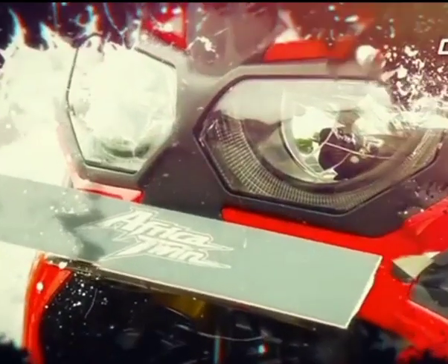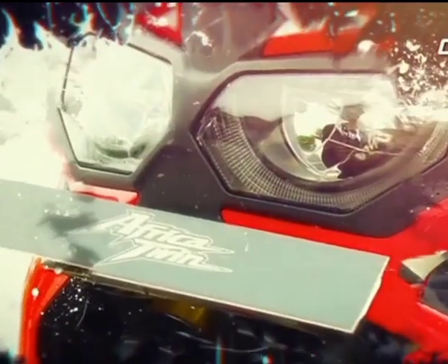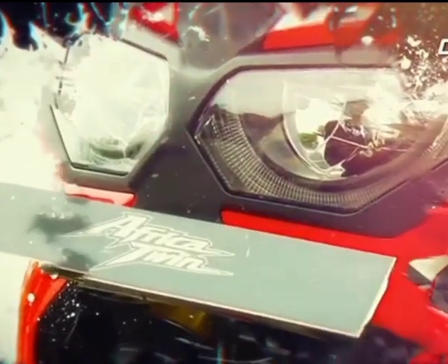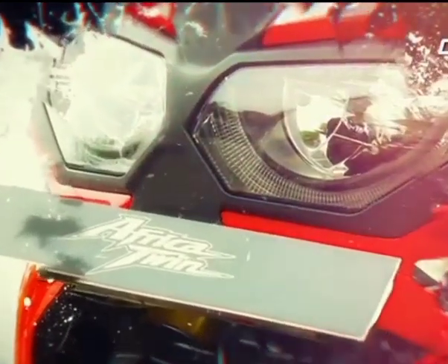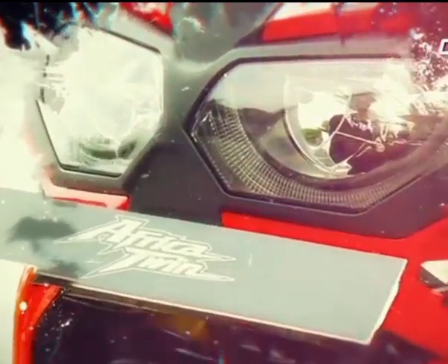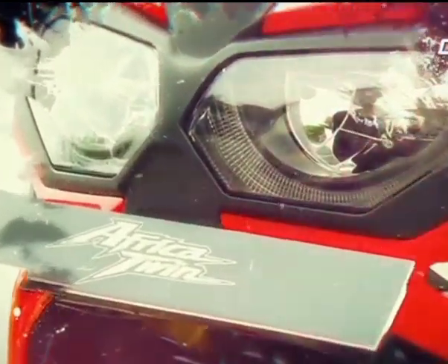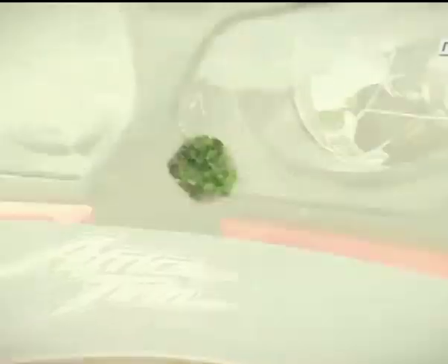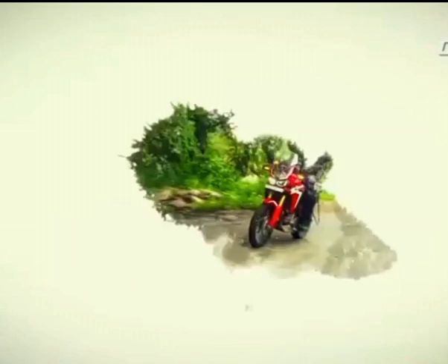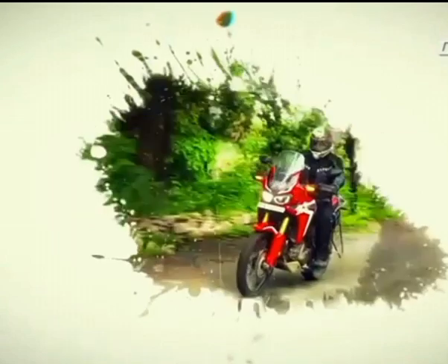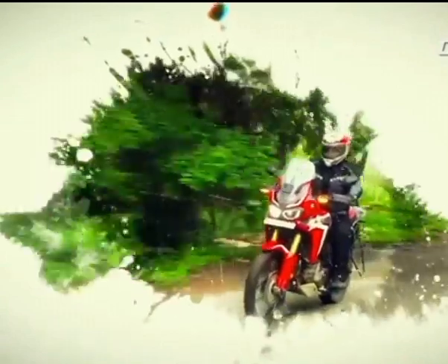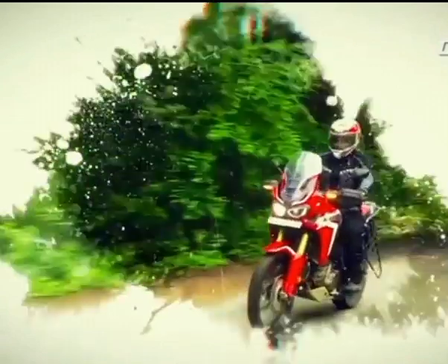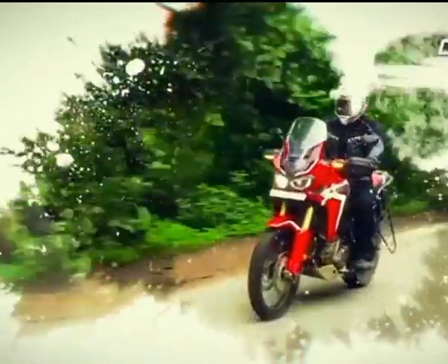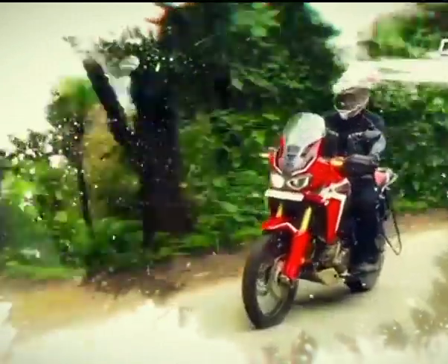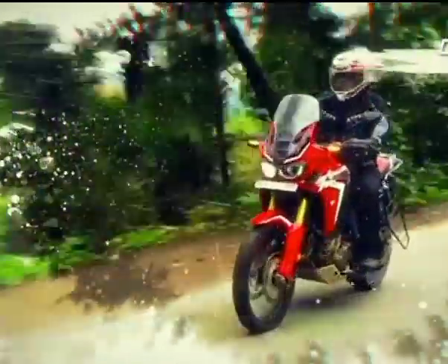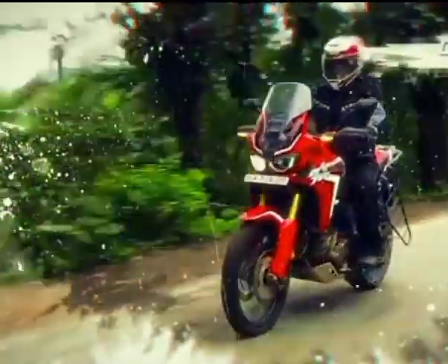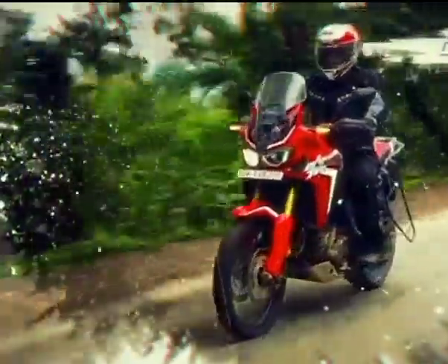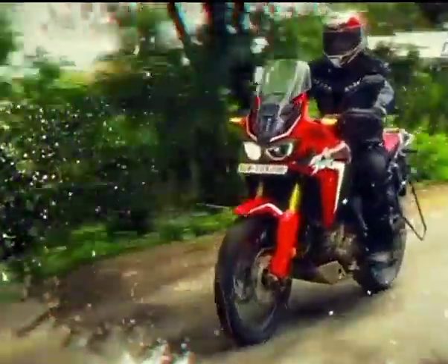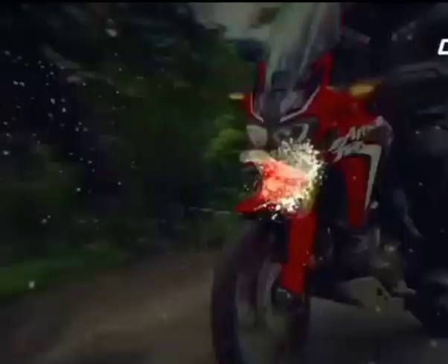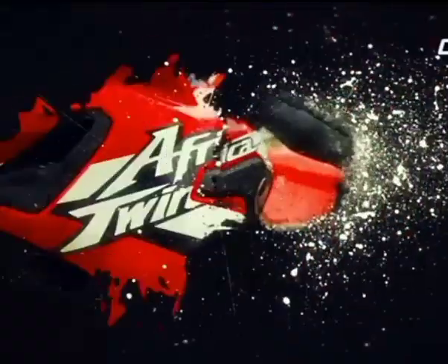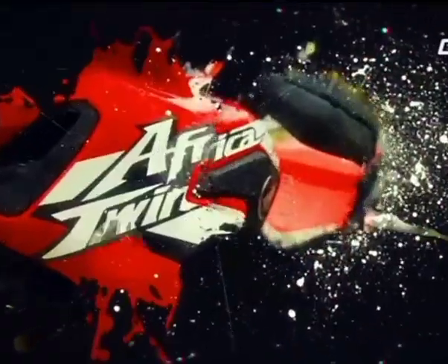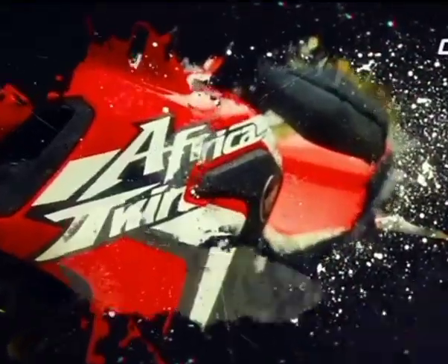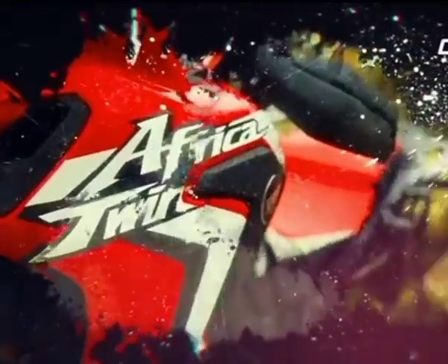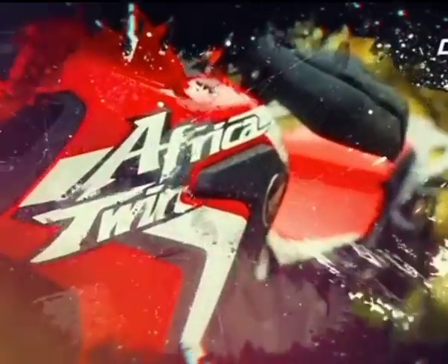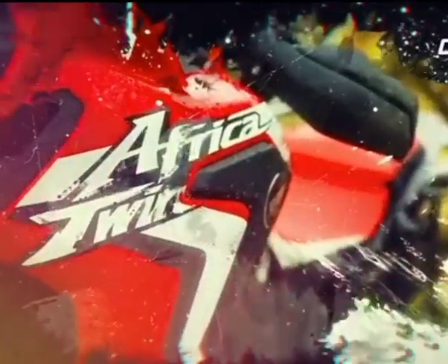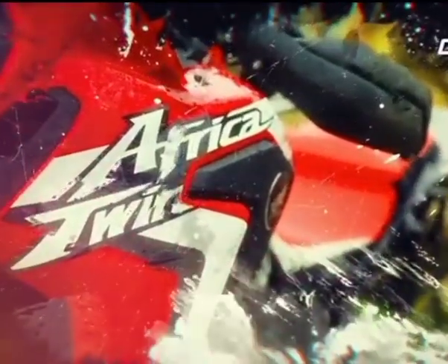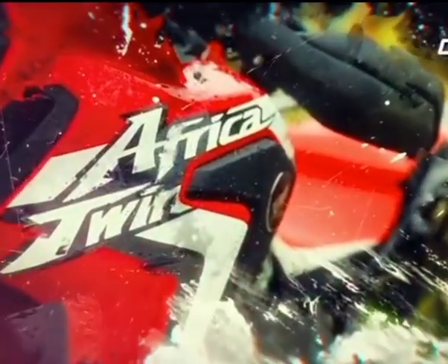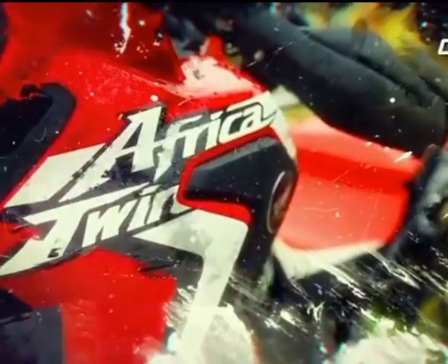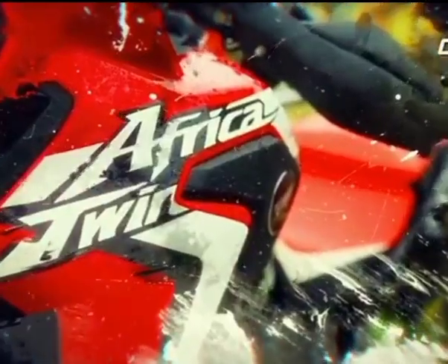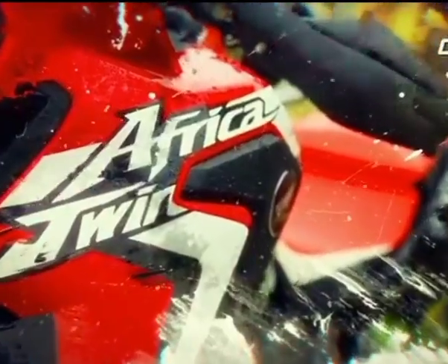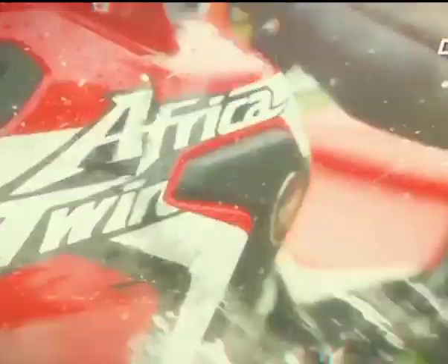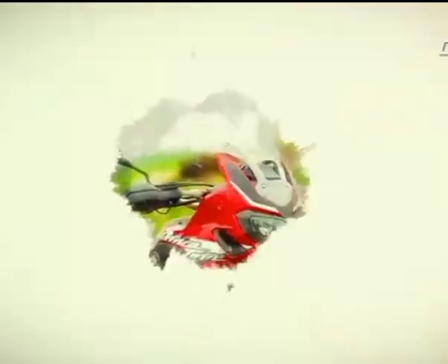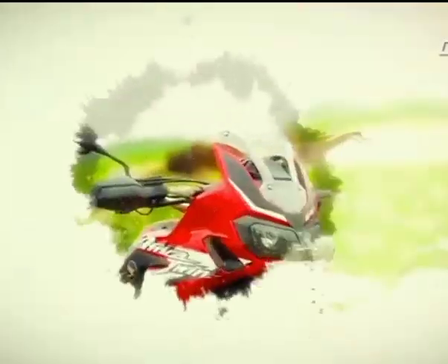Say you have 14 lakh rupees laying around and you wanted just one motorcycle that can pretty much do everything and be the only motorcycle you really need in your garage.